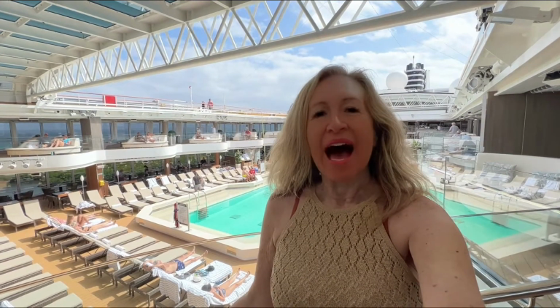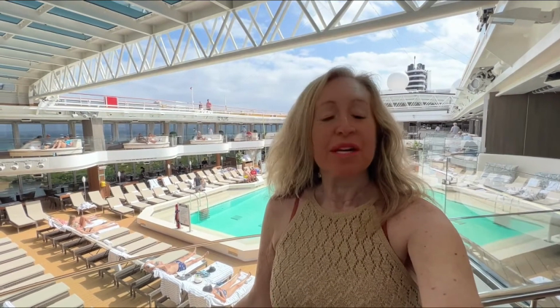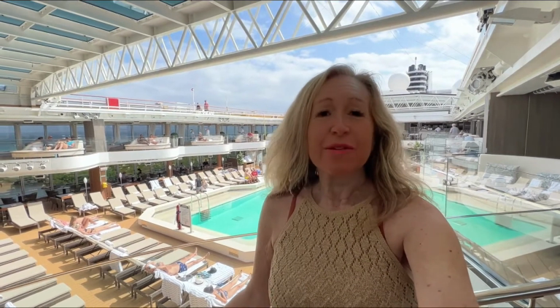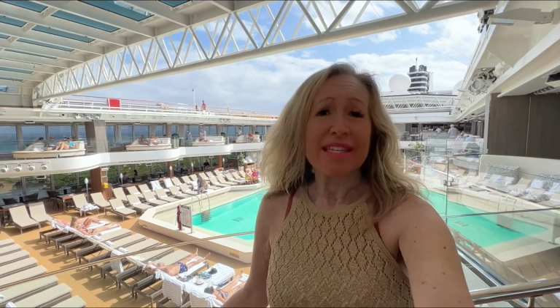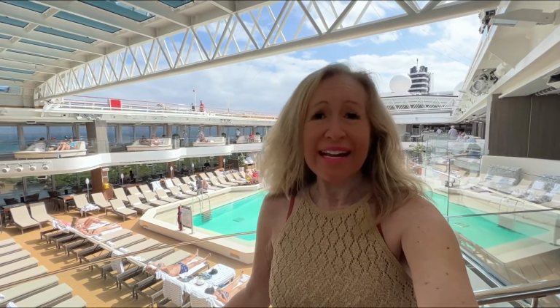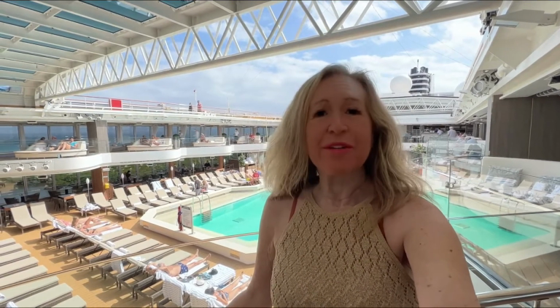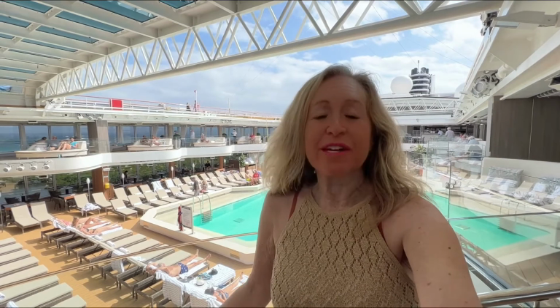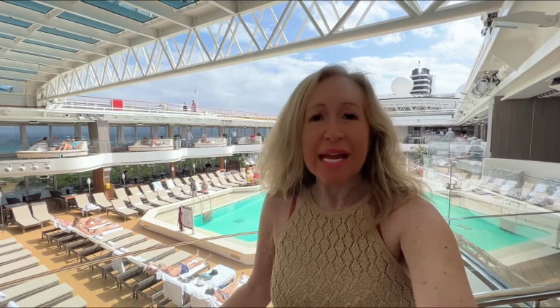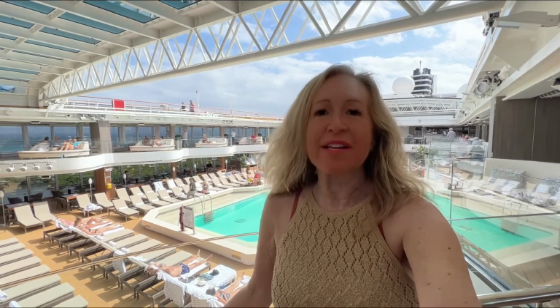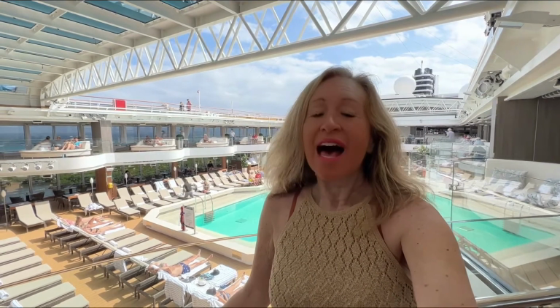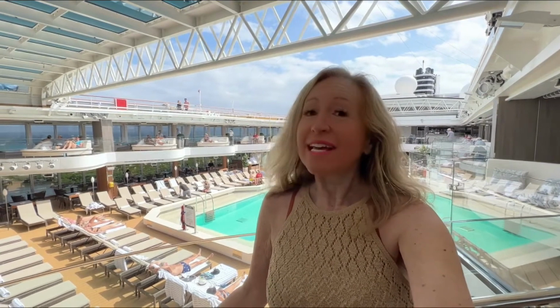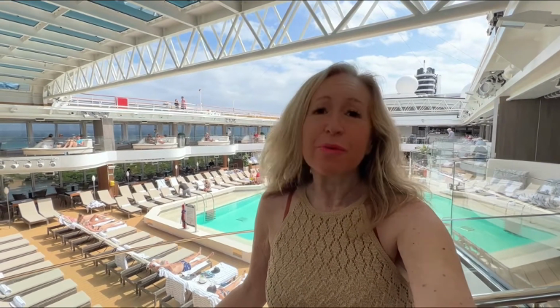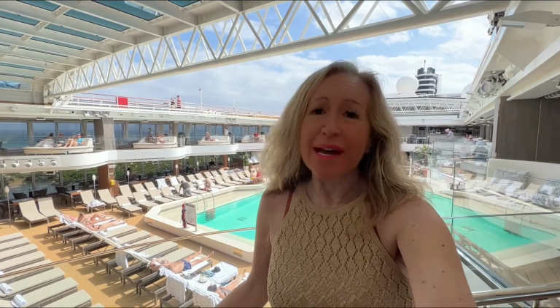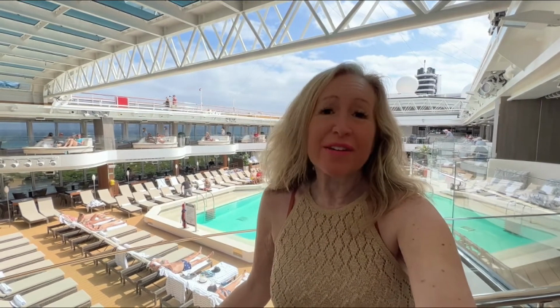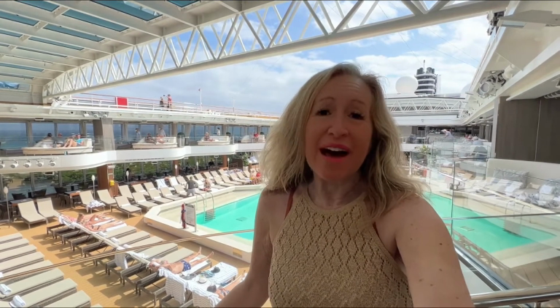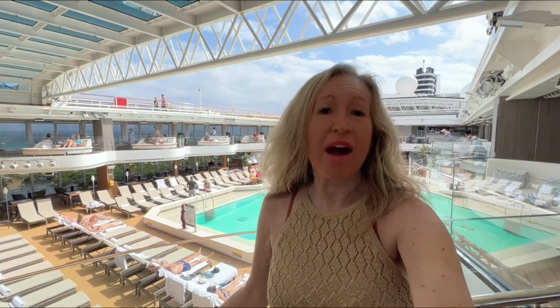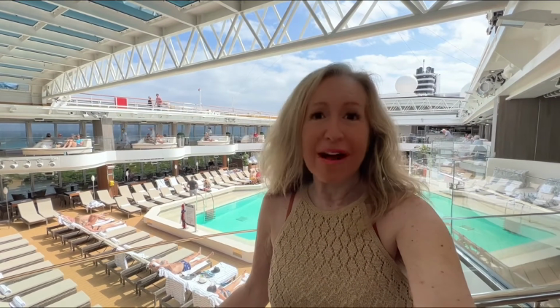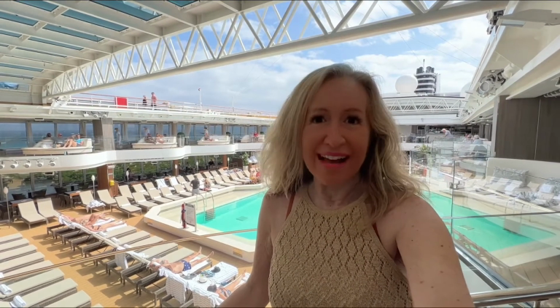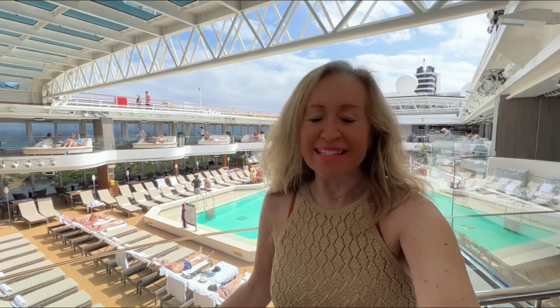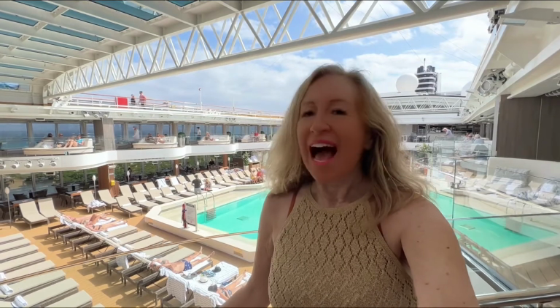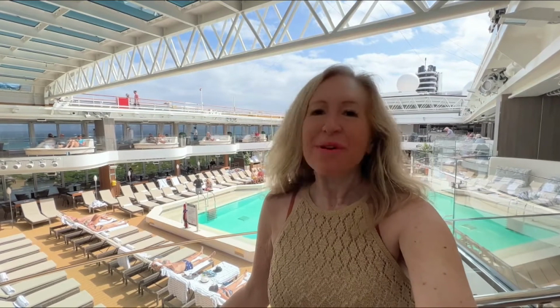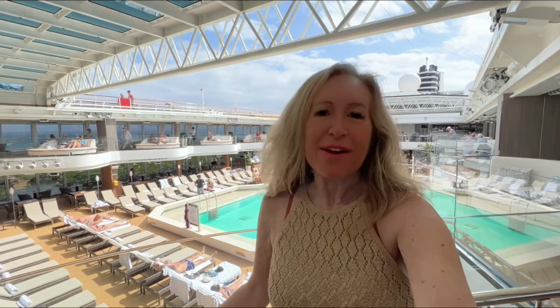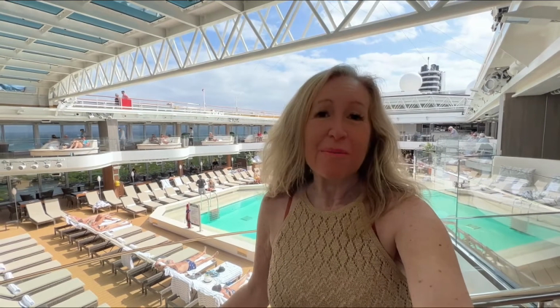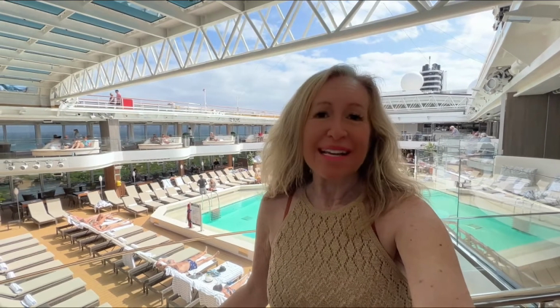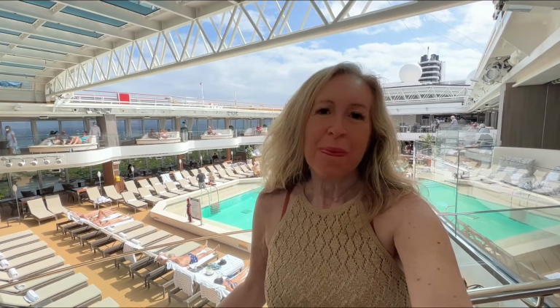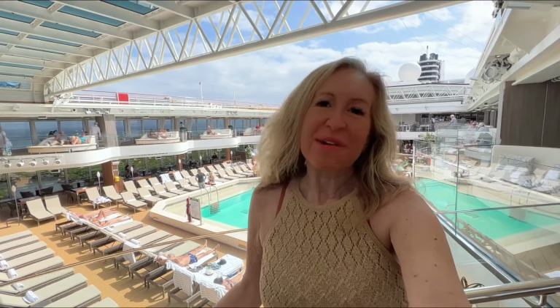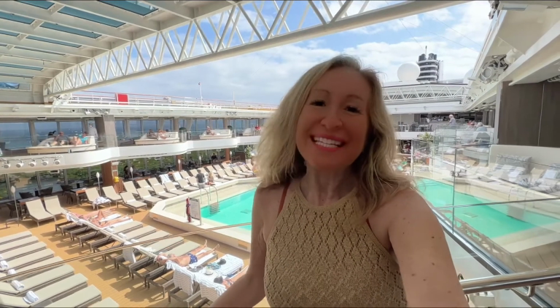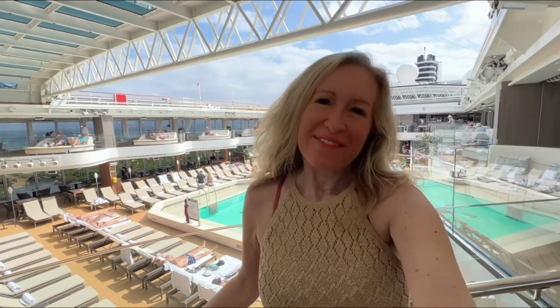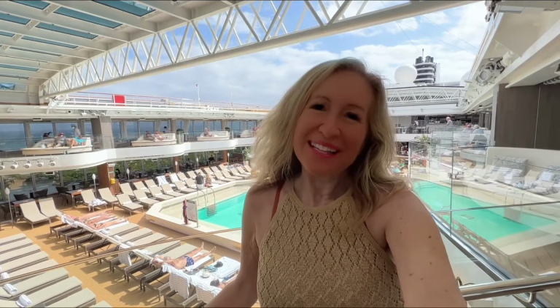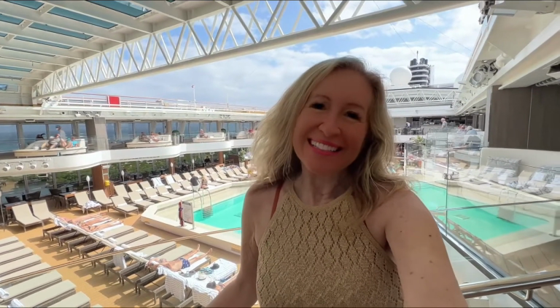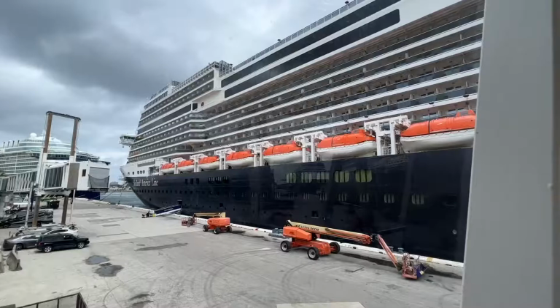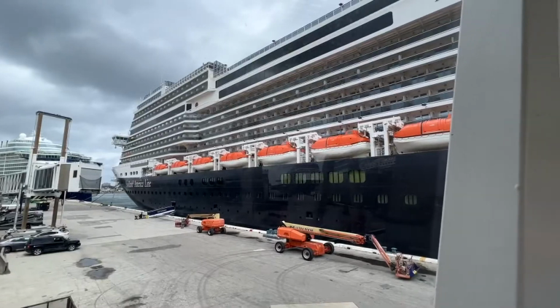I'm going to take you to the dining venues, to the entertainment venues. I'll take you to Aruba and Curacao and our private island. I can't wait to show you all about it. So please follow along — there she is.